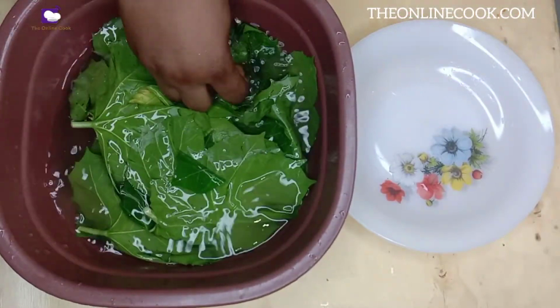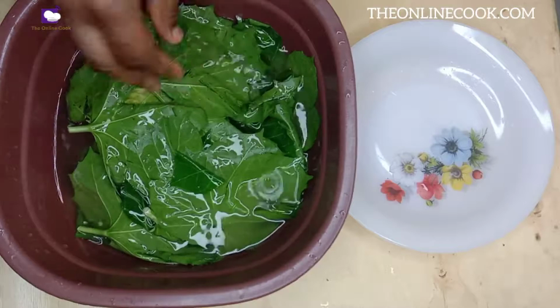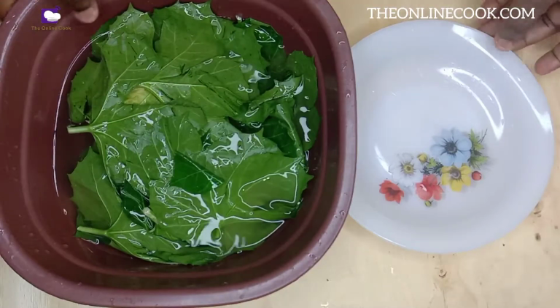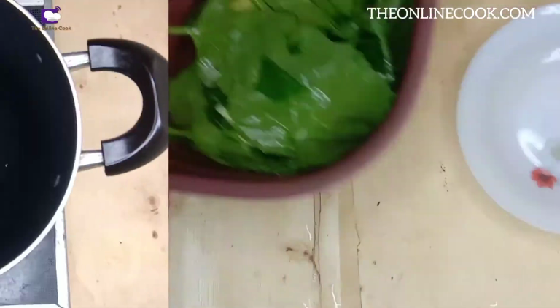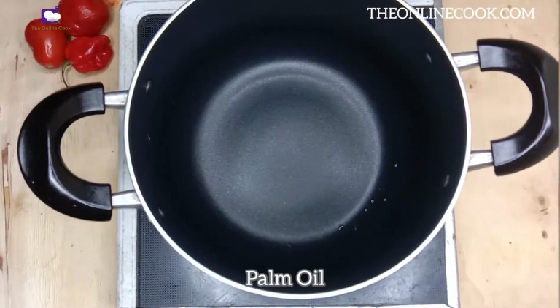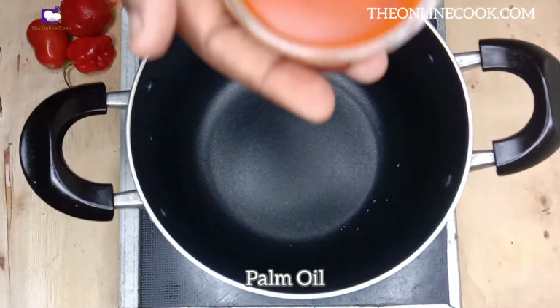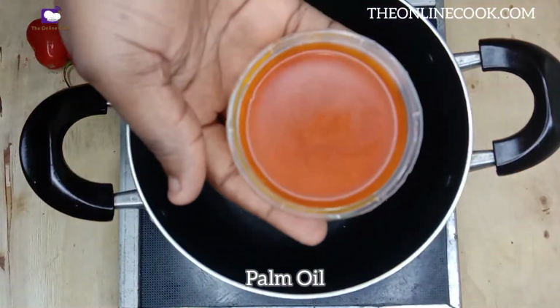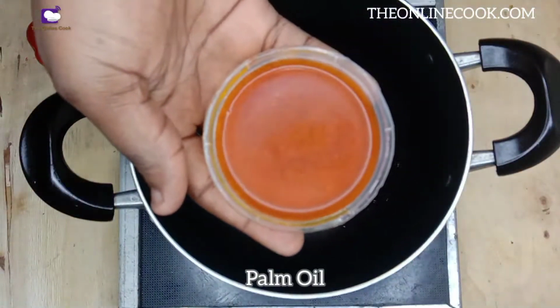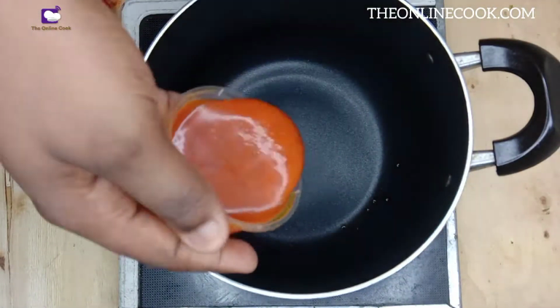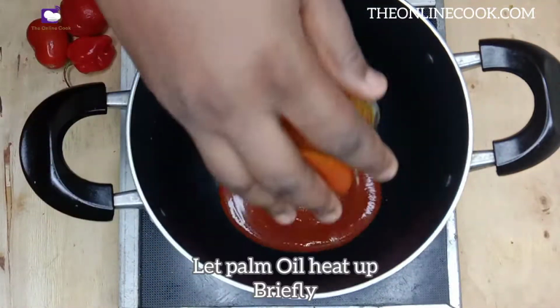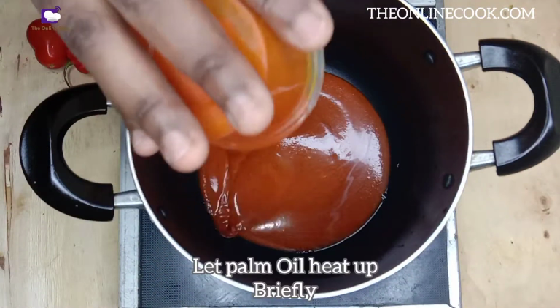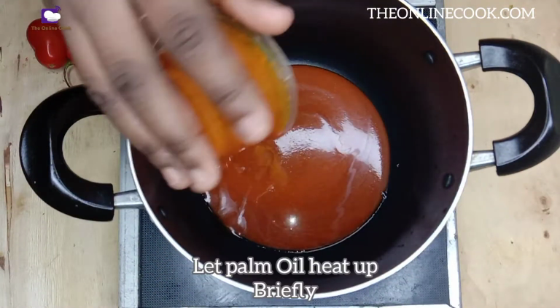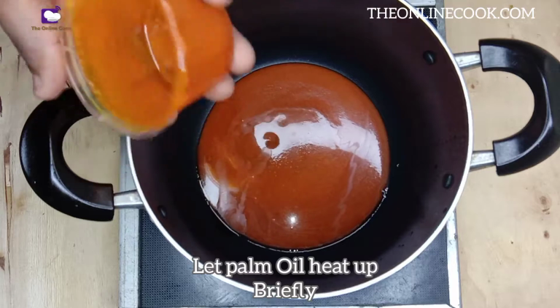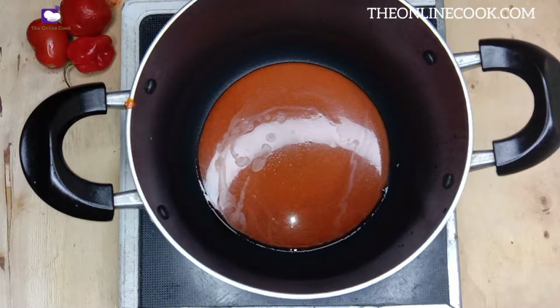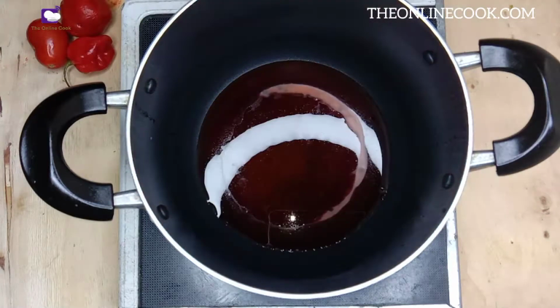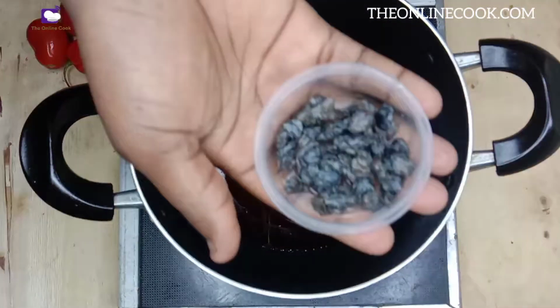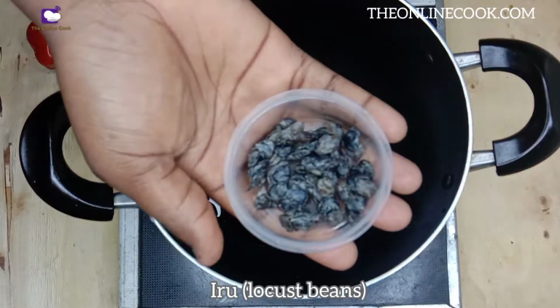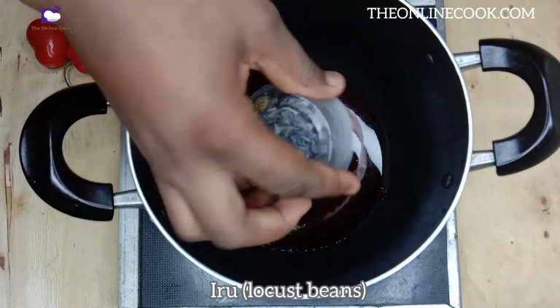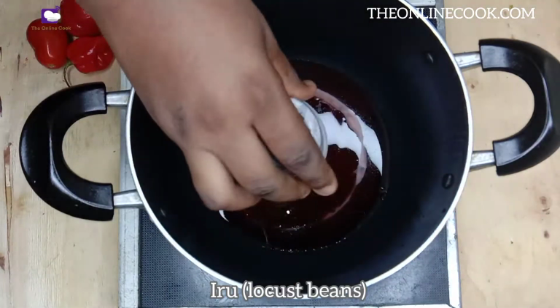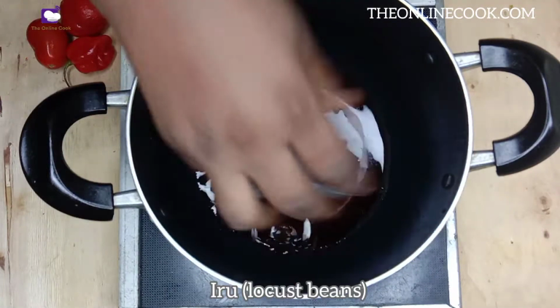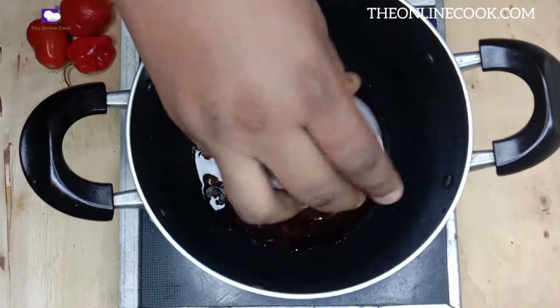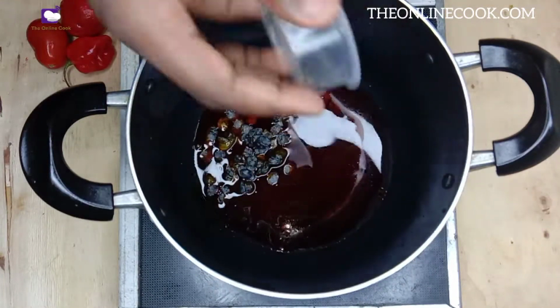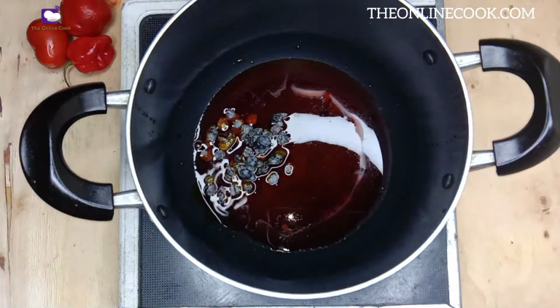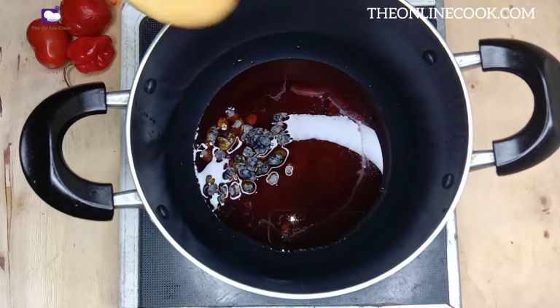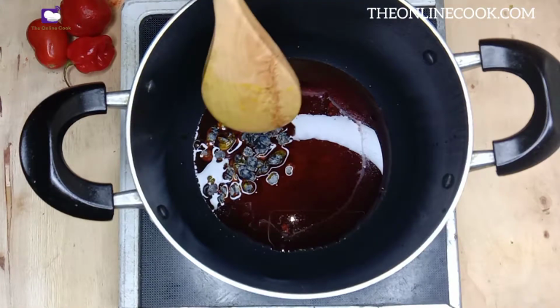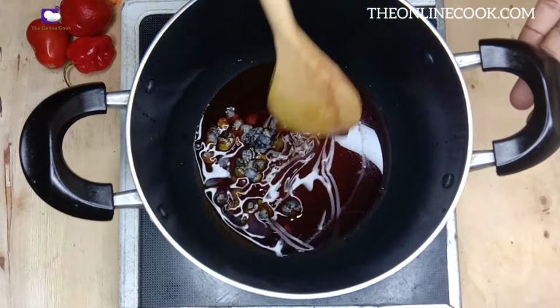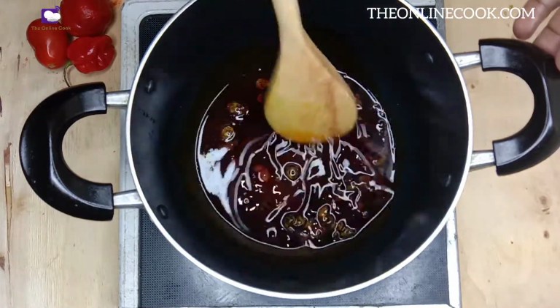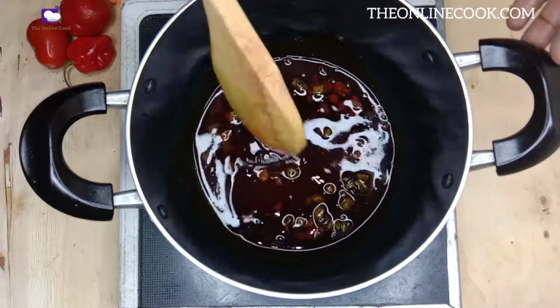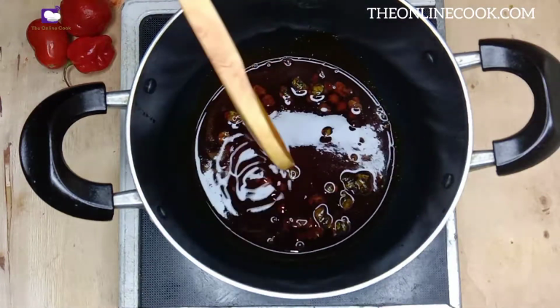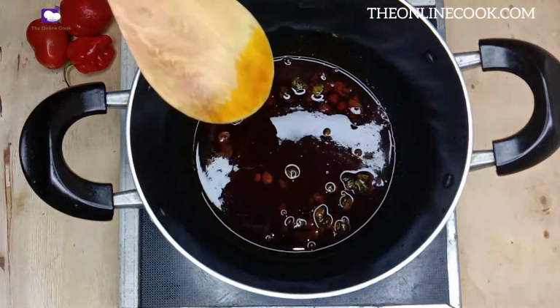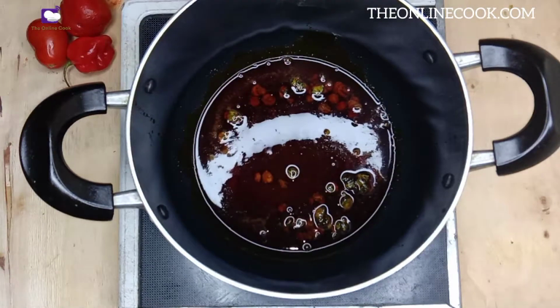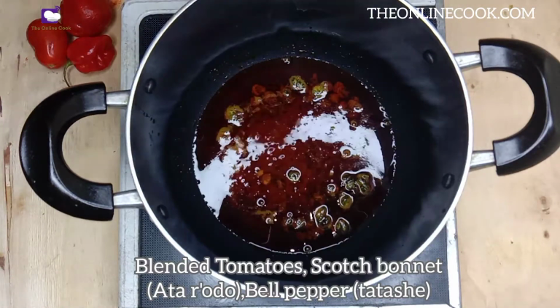Let's move on to the next step. Into this pot, I'll pour palm oil. I'll allow the oil to heat up briefly. Then I'll add my nookal stains. I'll stir it a bit, just for a short while.